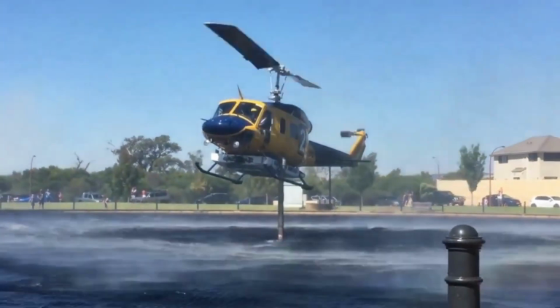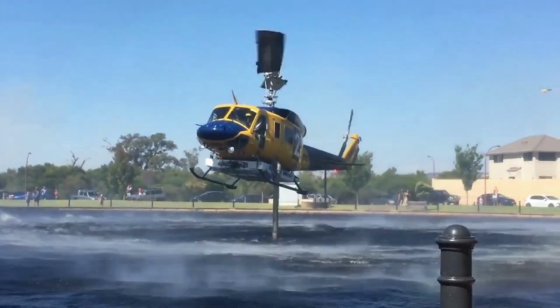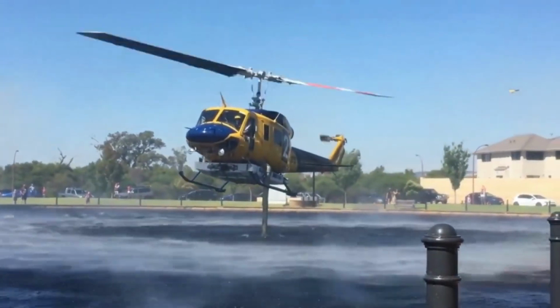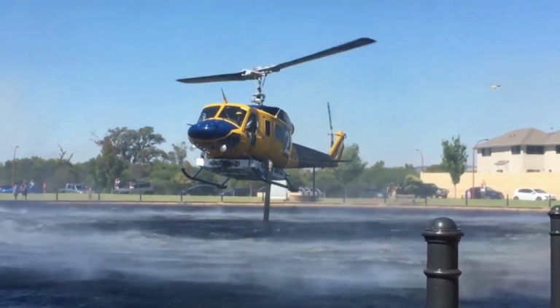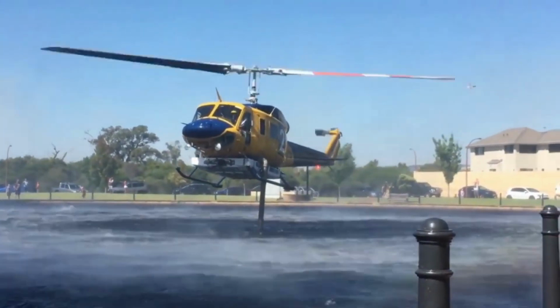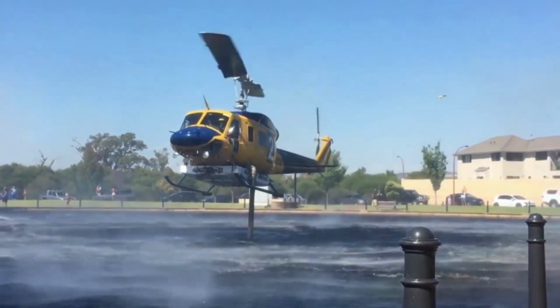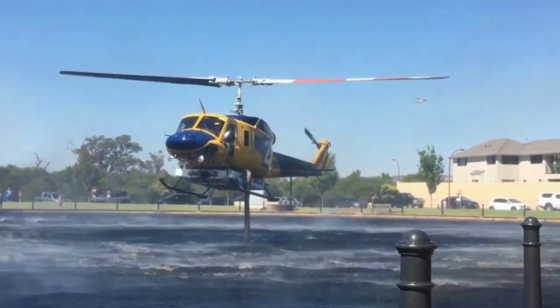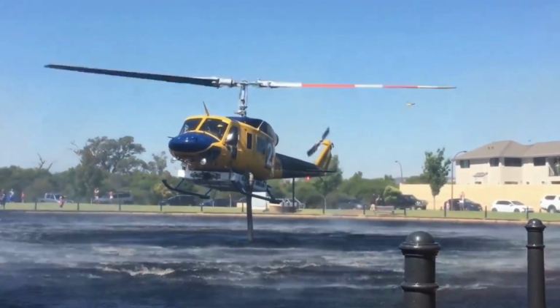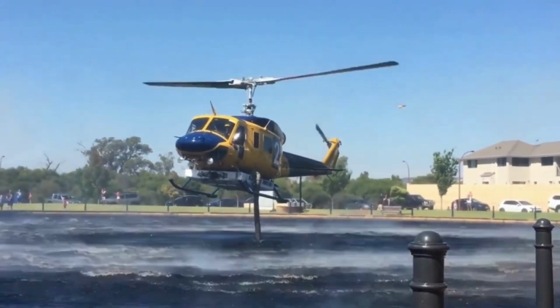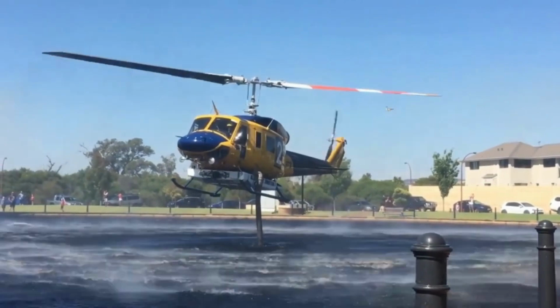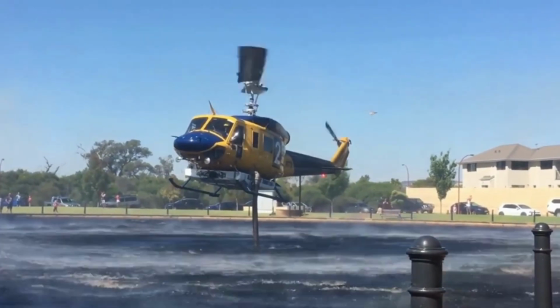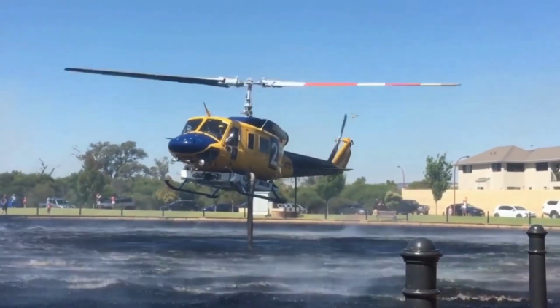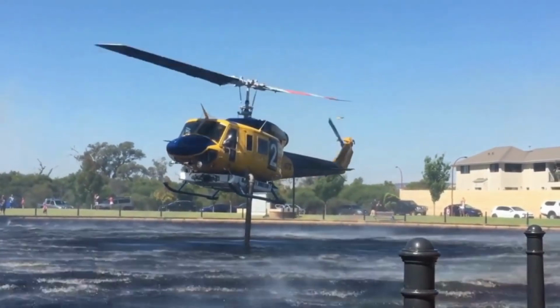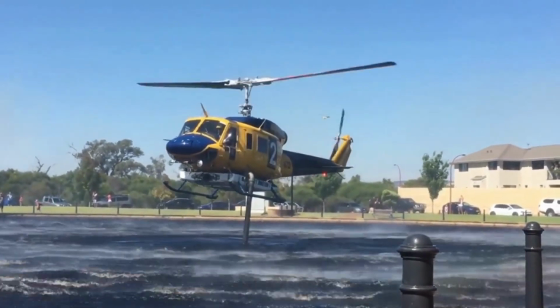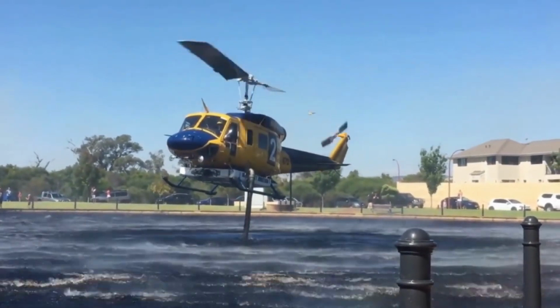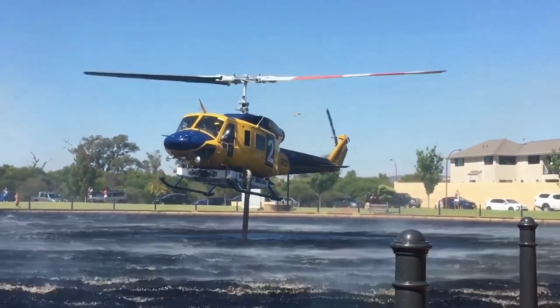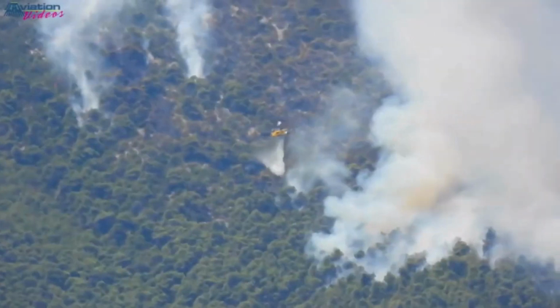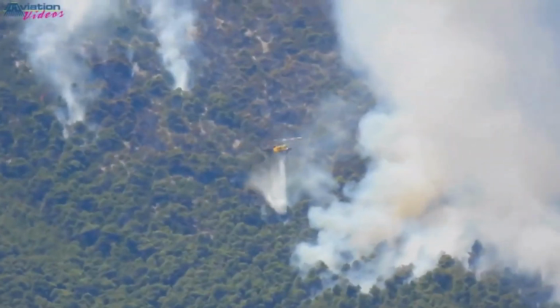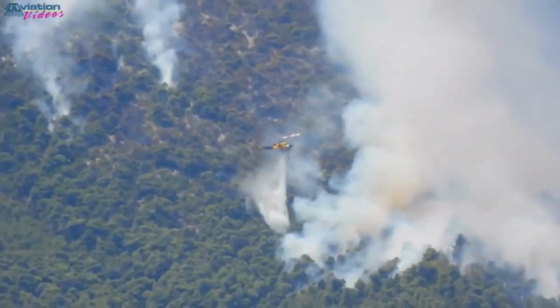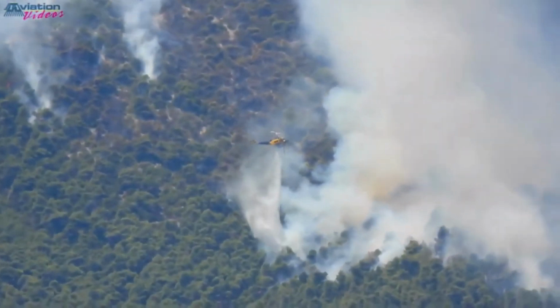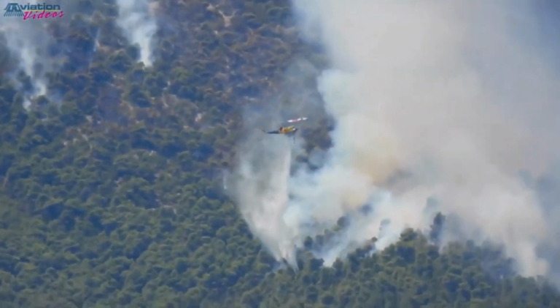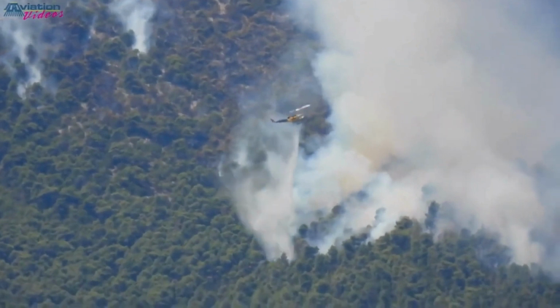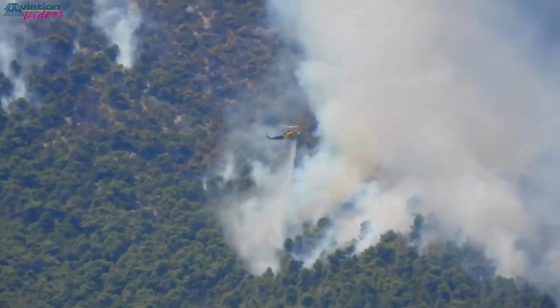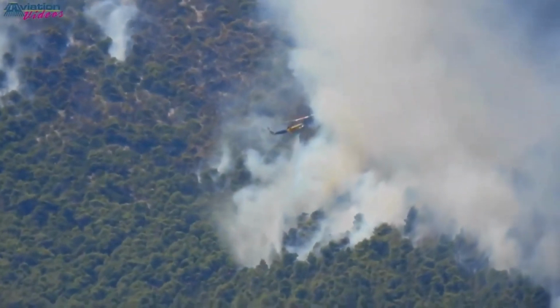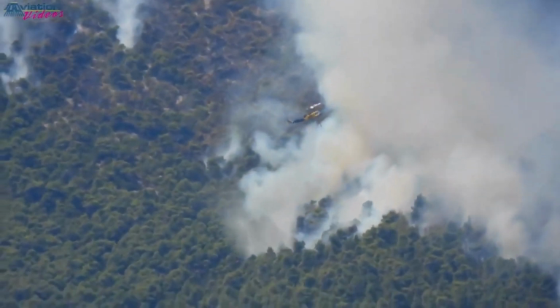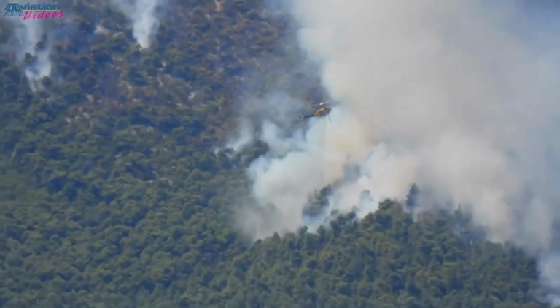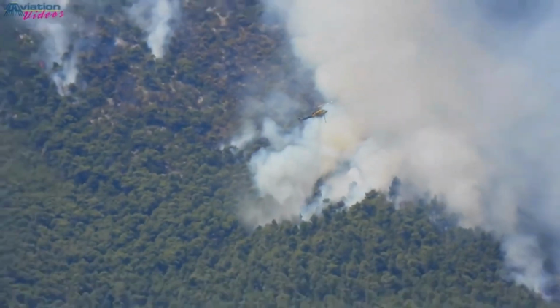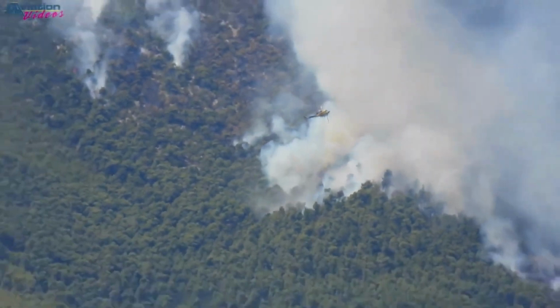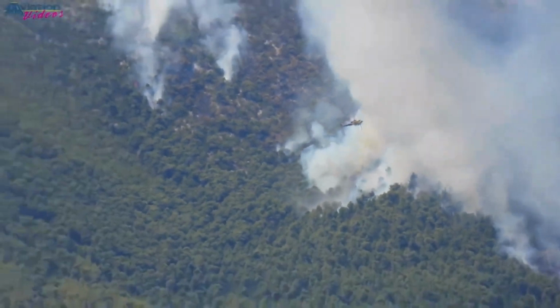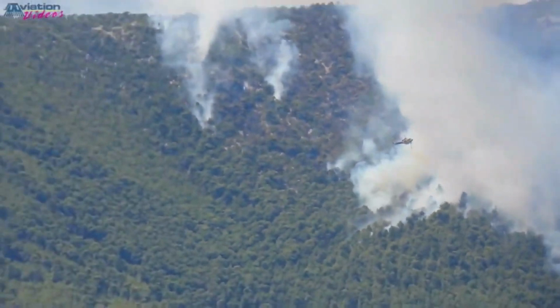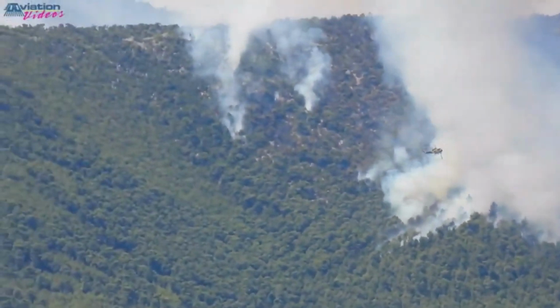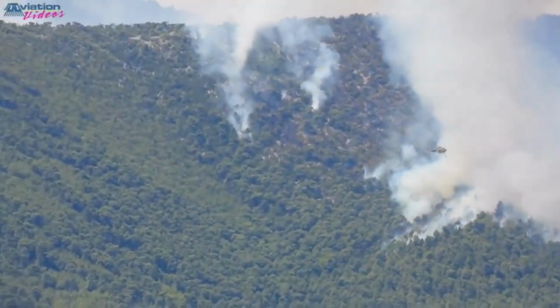This high-performance, heavy-lift chopper has been specially modified to take on one of Mother Nature's most fearsome elements: fire. Equipped with state-of-the-art technology and a fearless crew, it's a formidable force in the fight against wildfires.